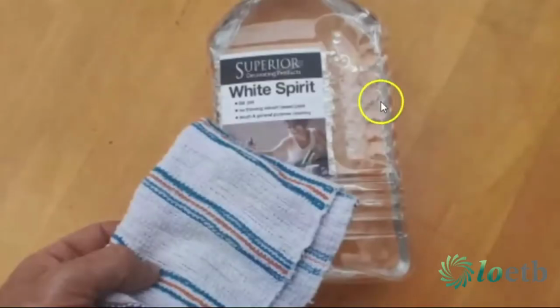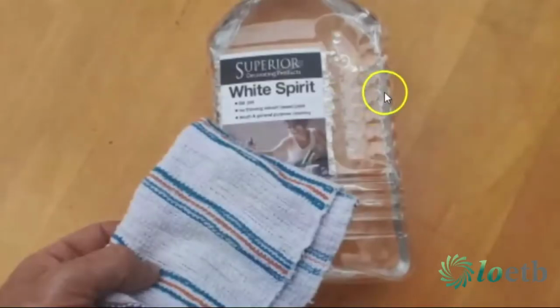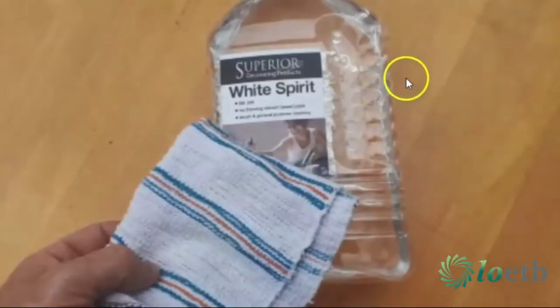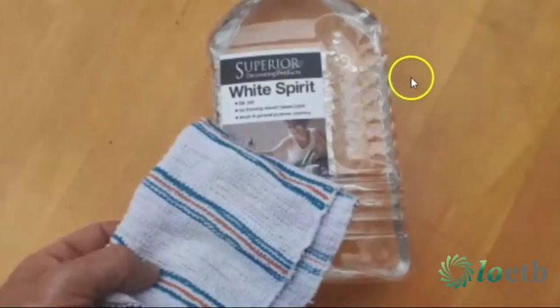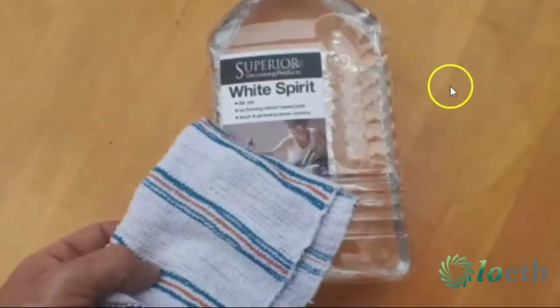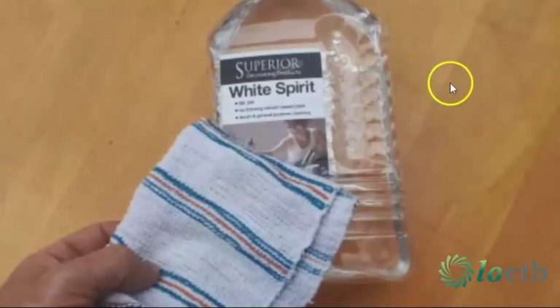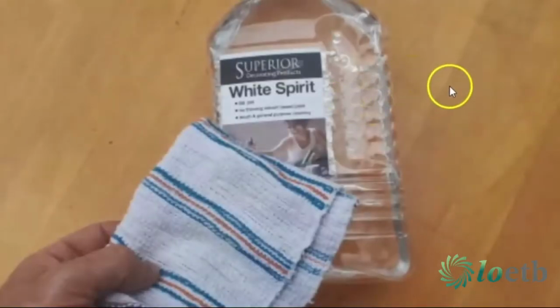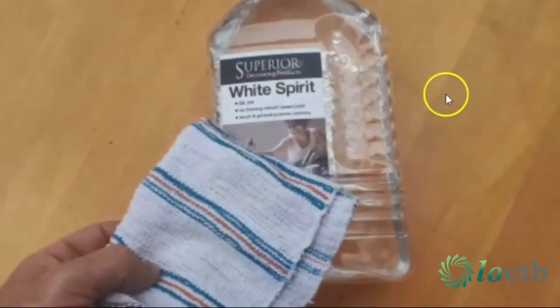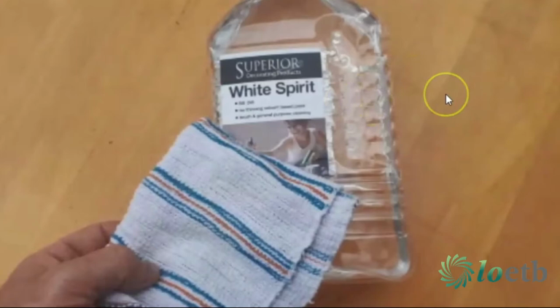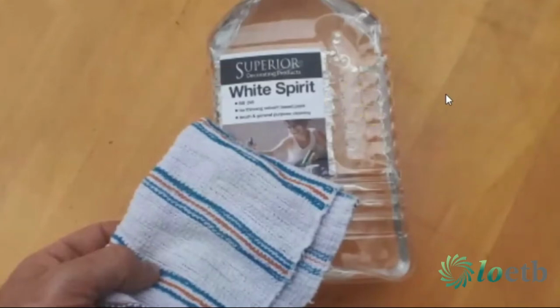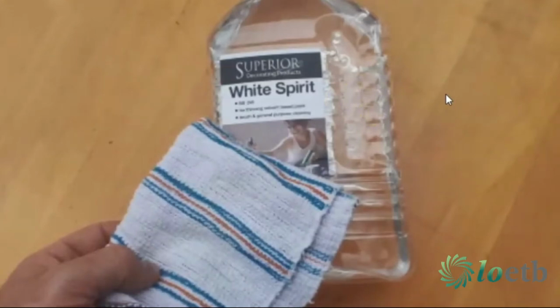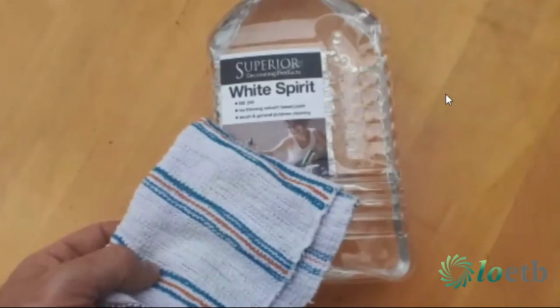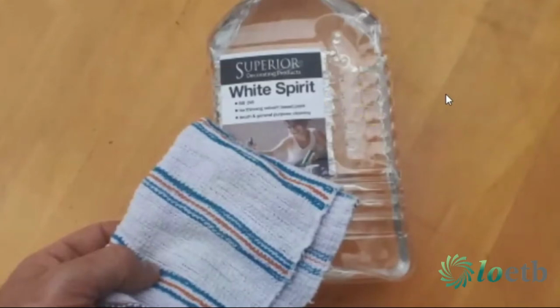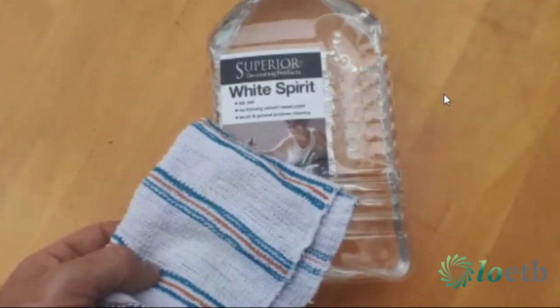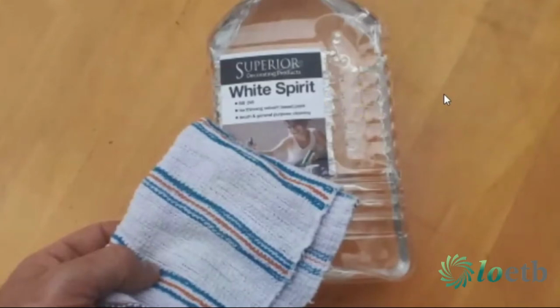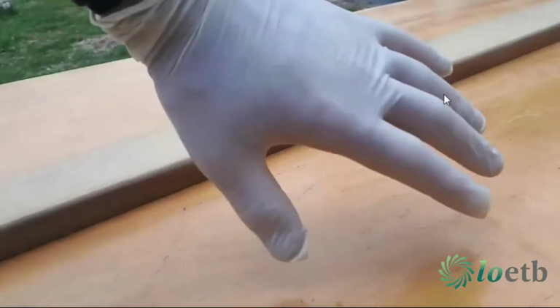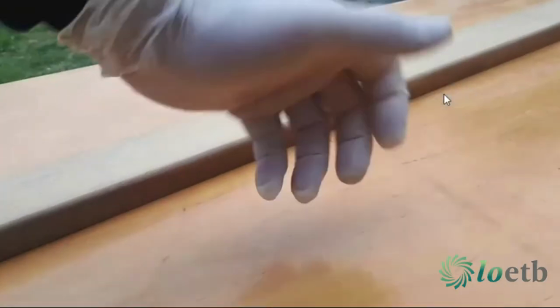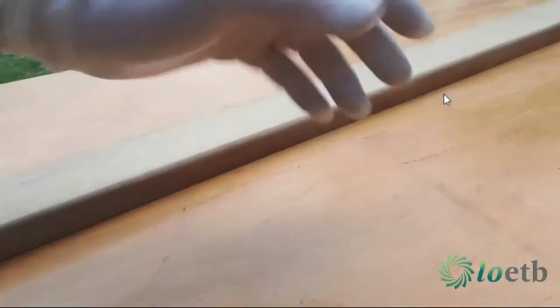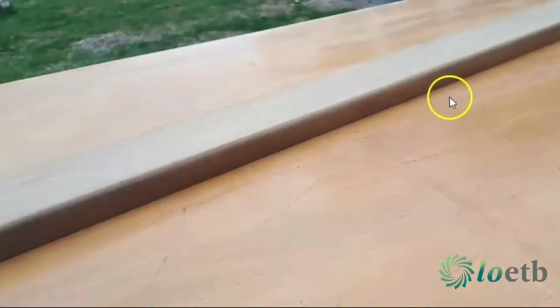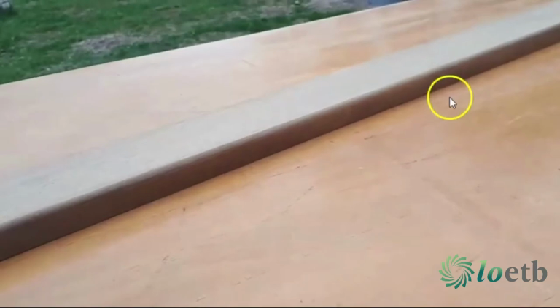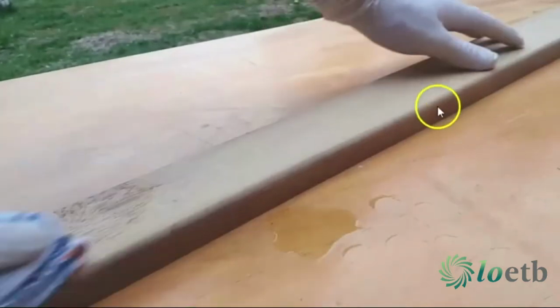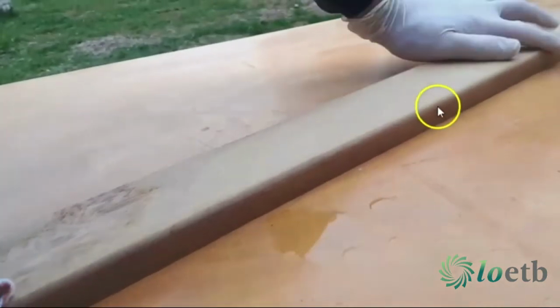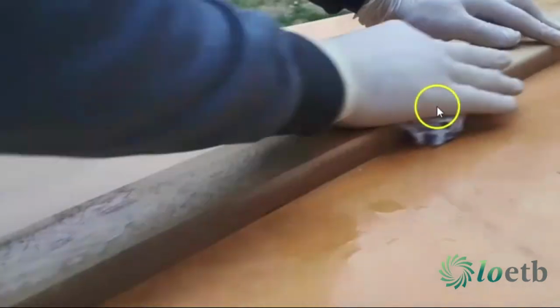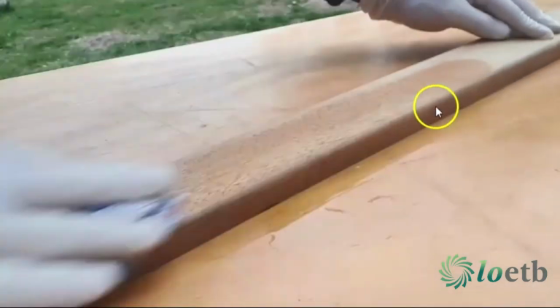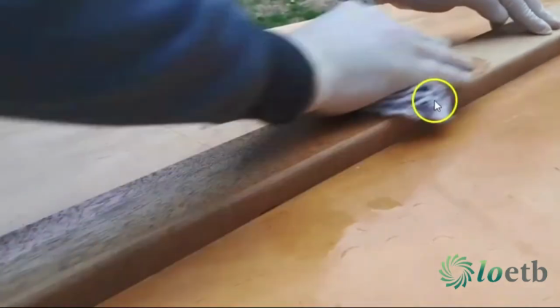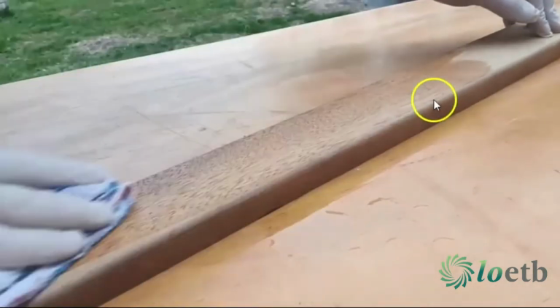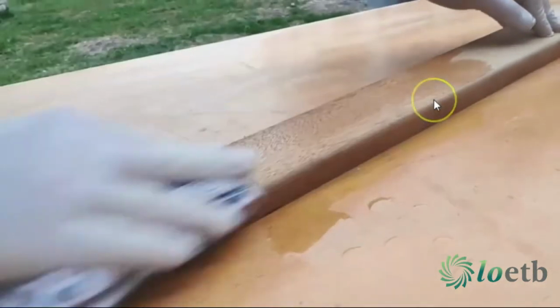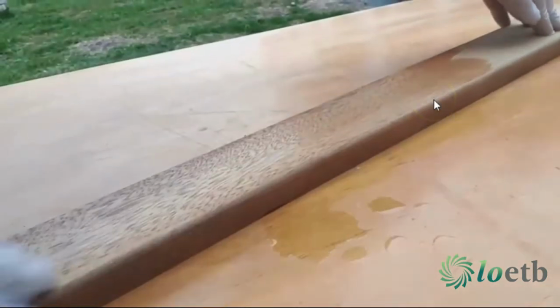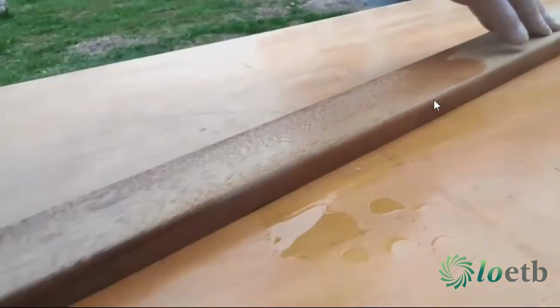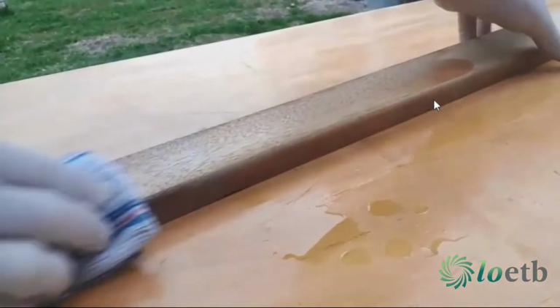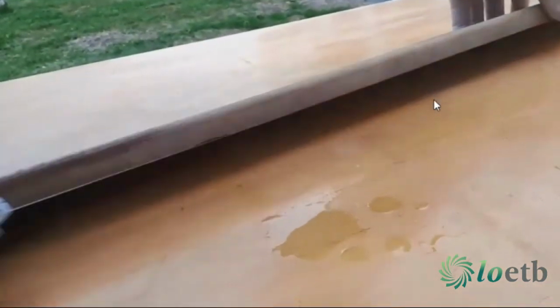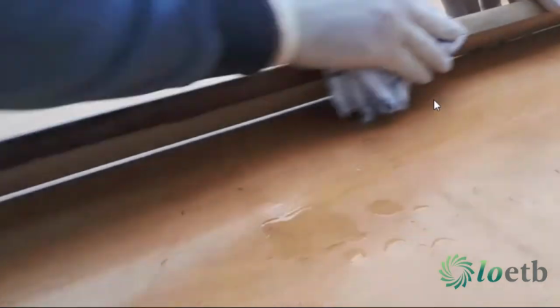After that, to pull all the sawdust out from the timber, I used white spirits. Make sure to wear some gloves when putting on white spirits, just to protect the skin on your hands, and give it a nice wipe with a cloth — that'll clean off the timber nicely.